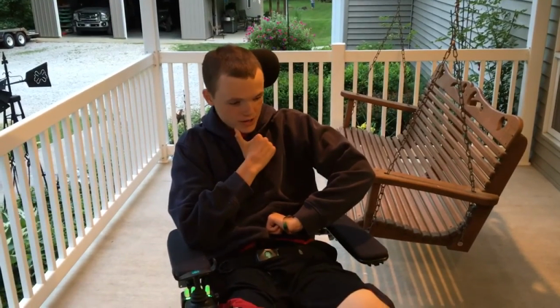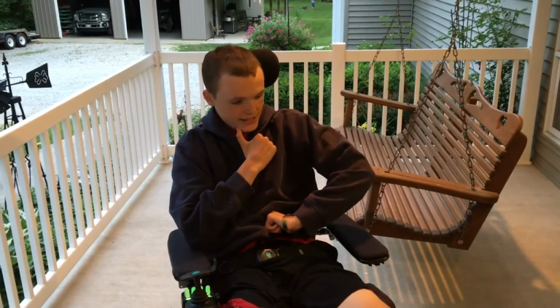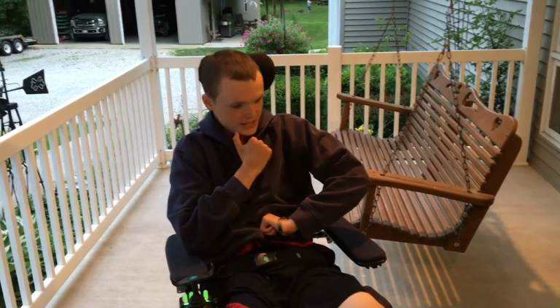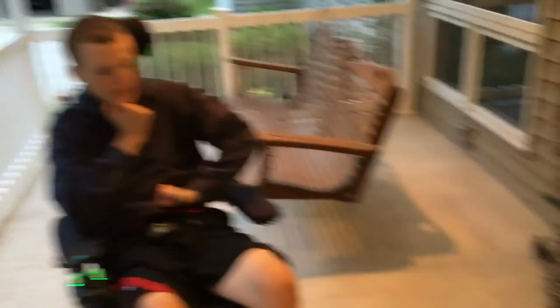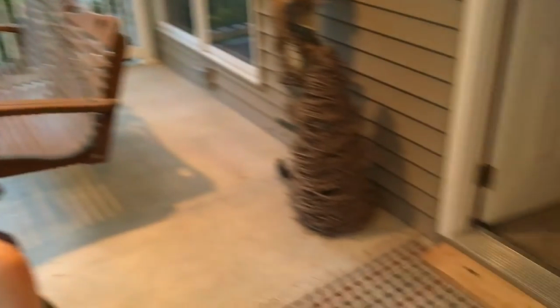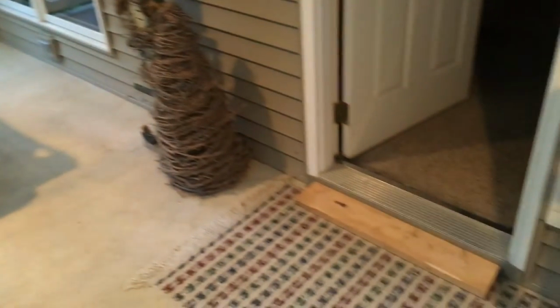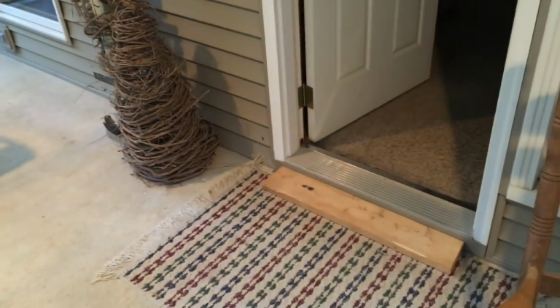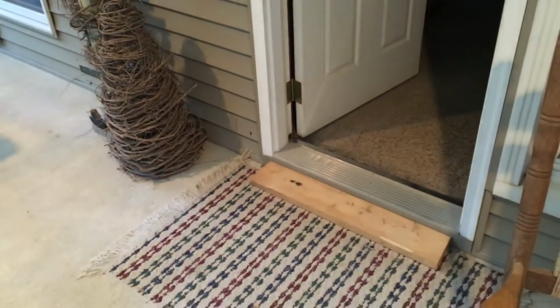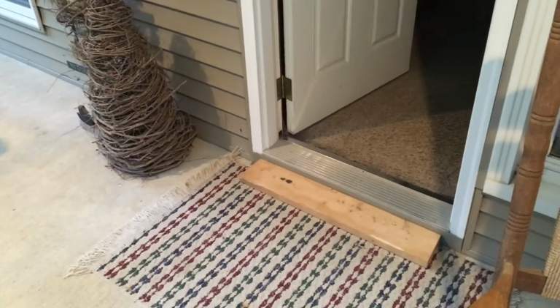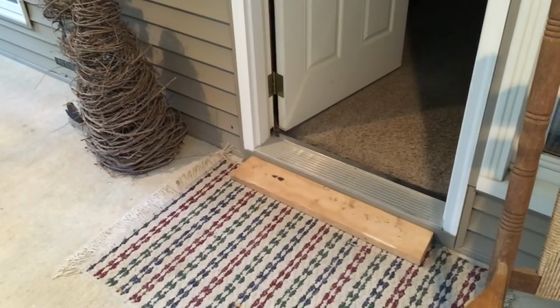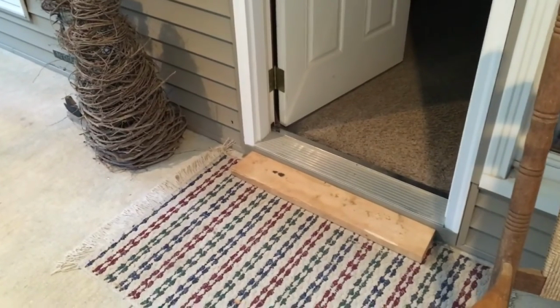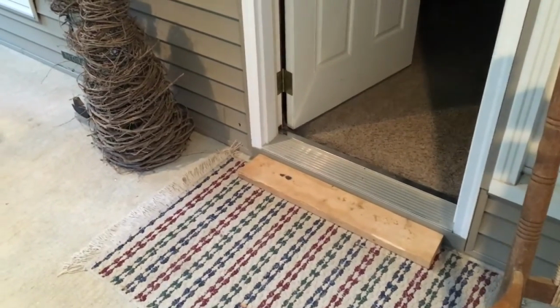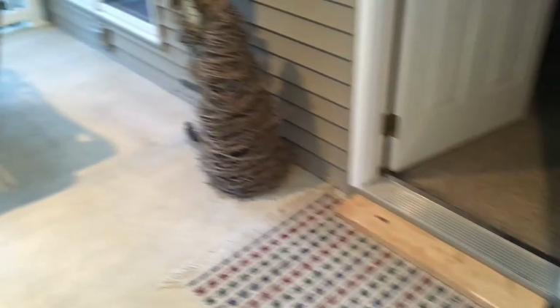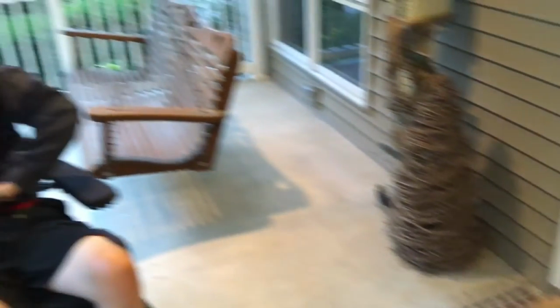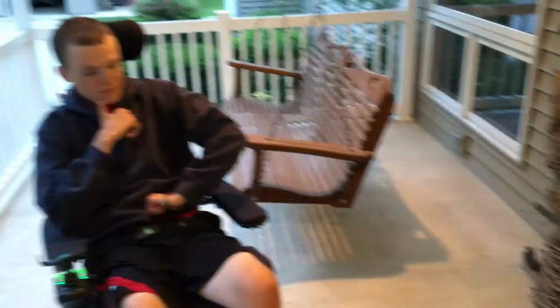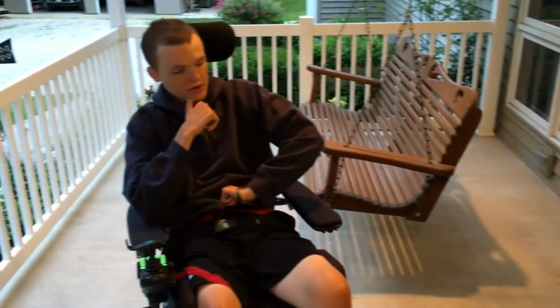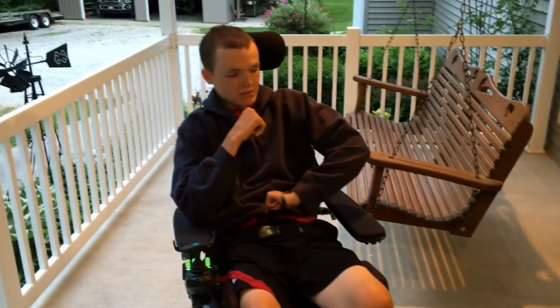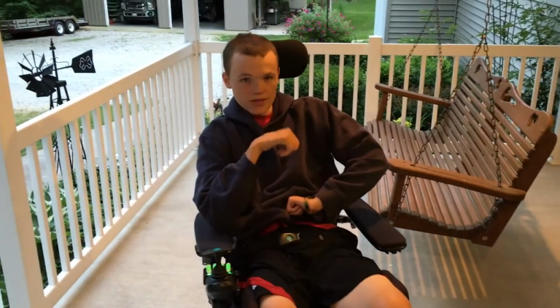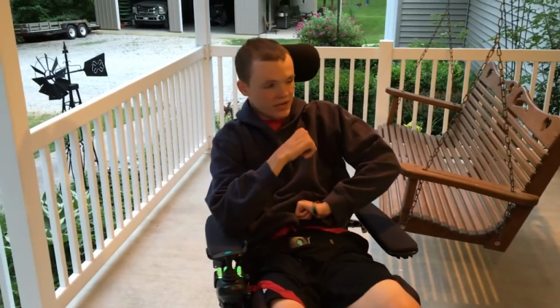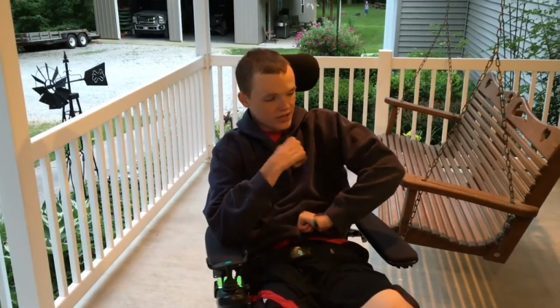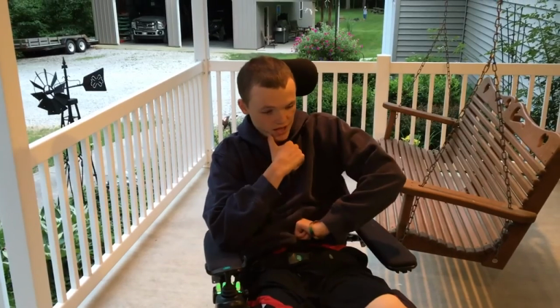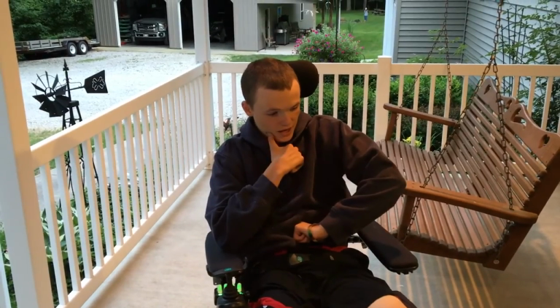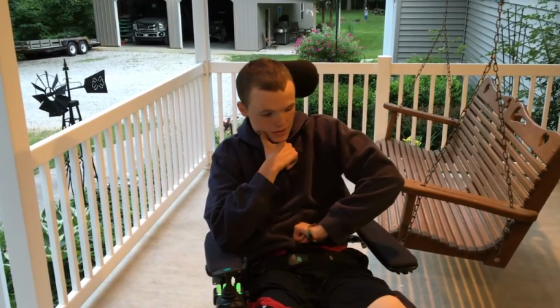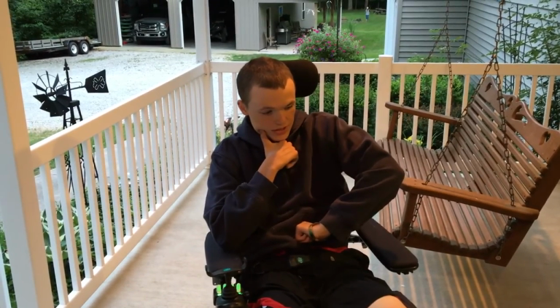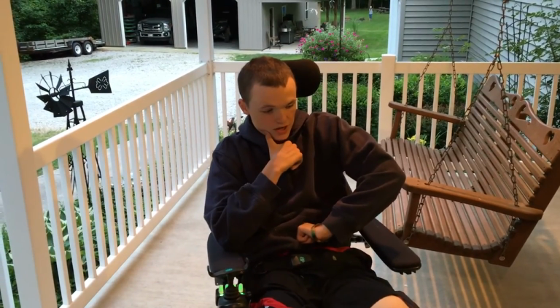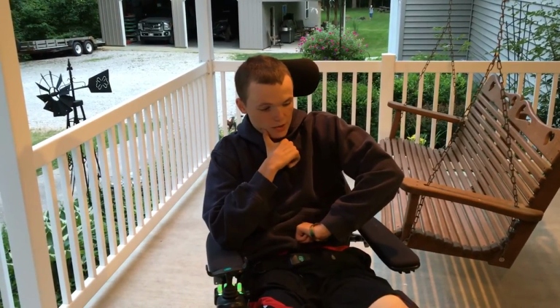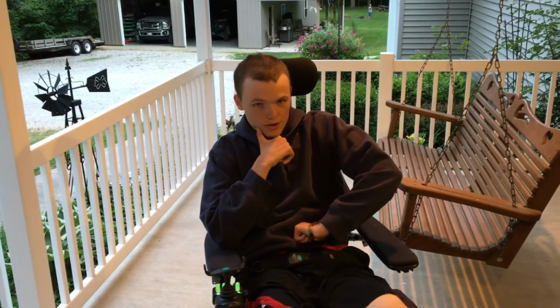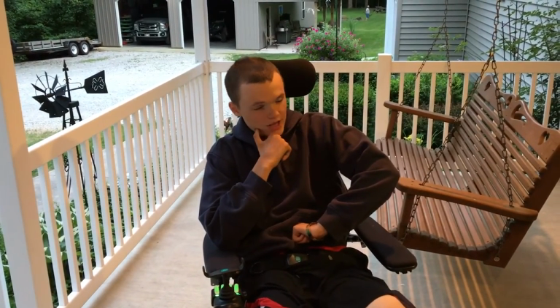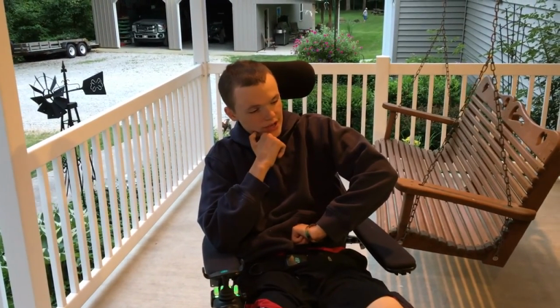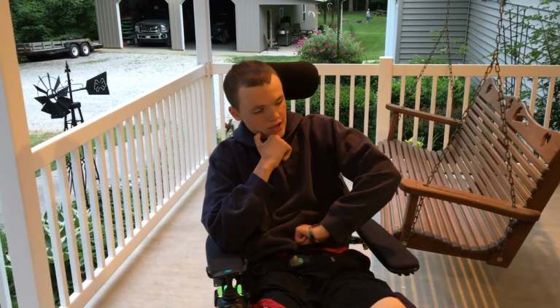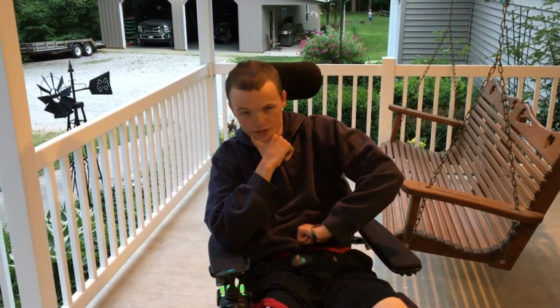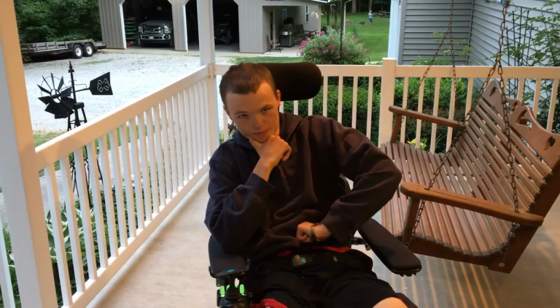Just put a 2x6 piece of wood right there to give it more or less a step, and you have two little steps rather than one big one. I hope you enjoyed the video and I hope this helped you.